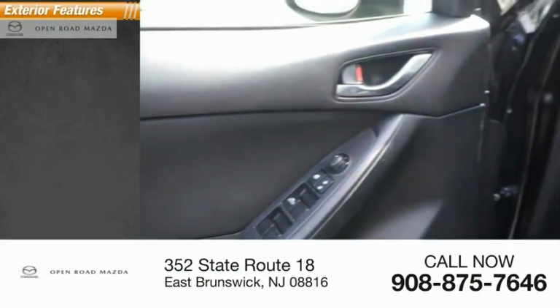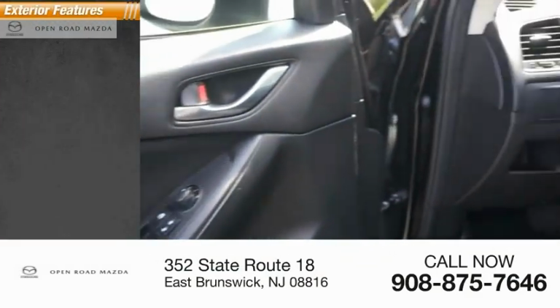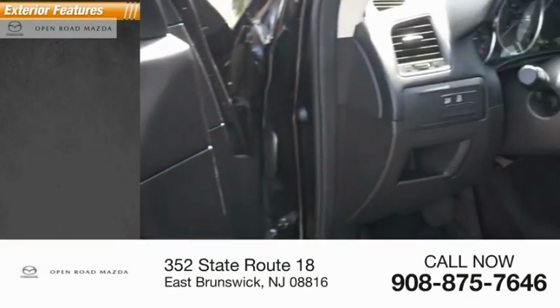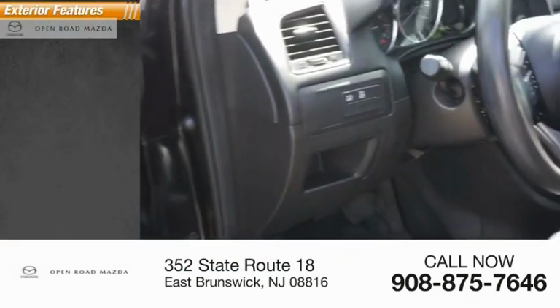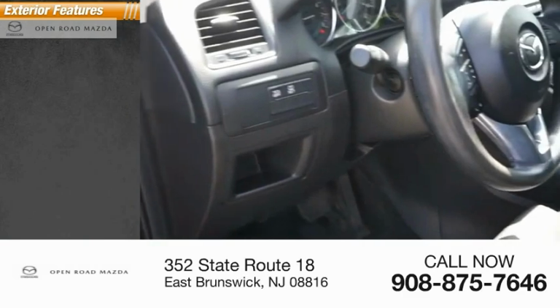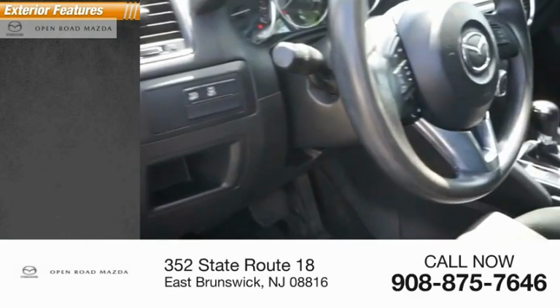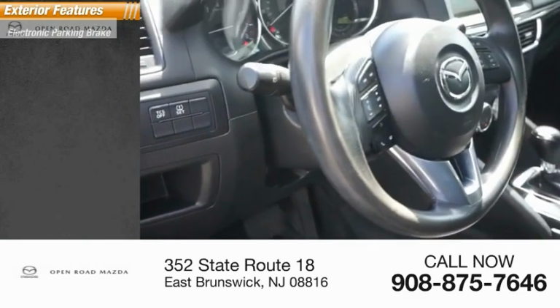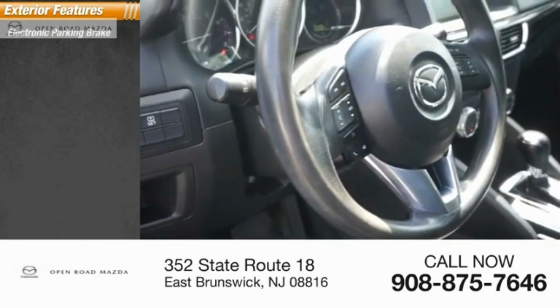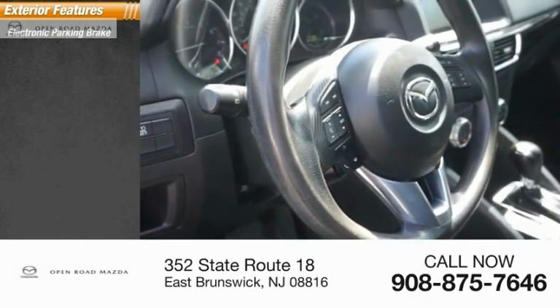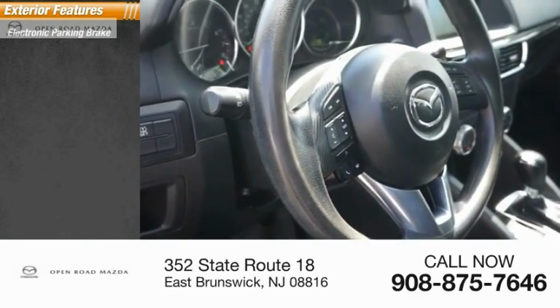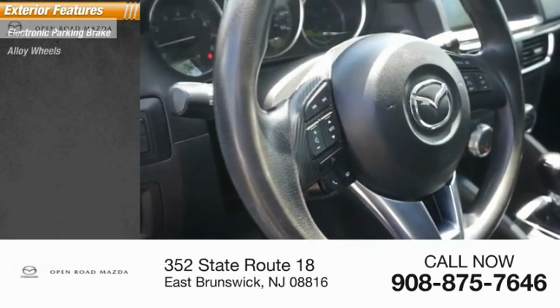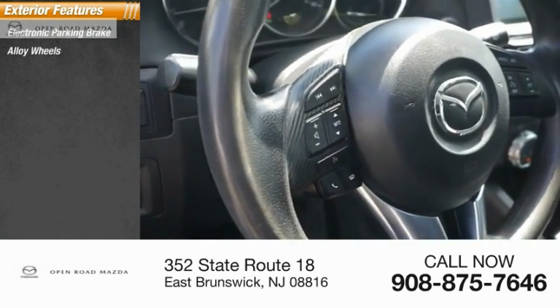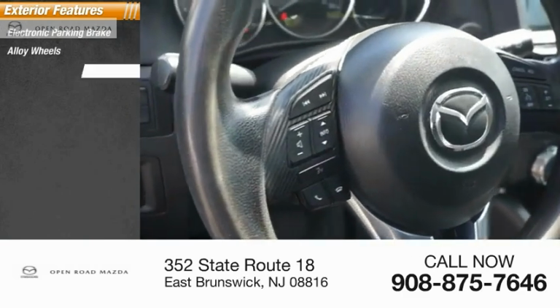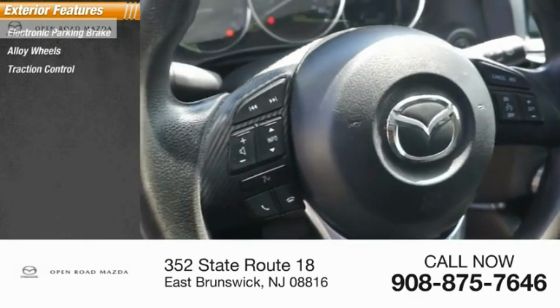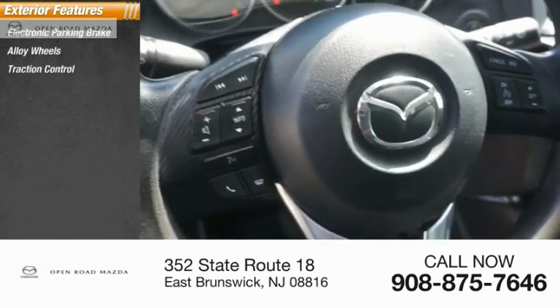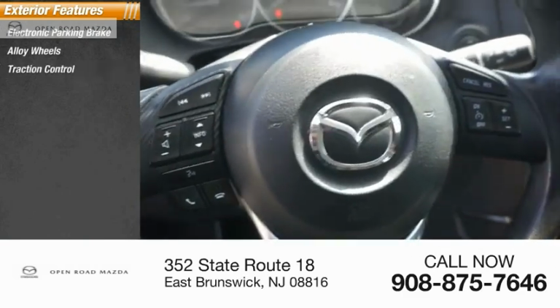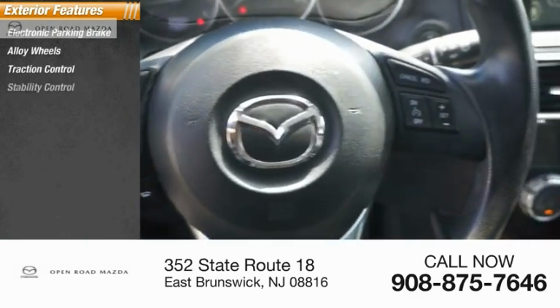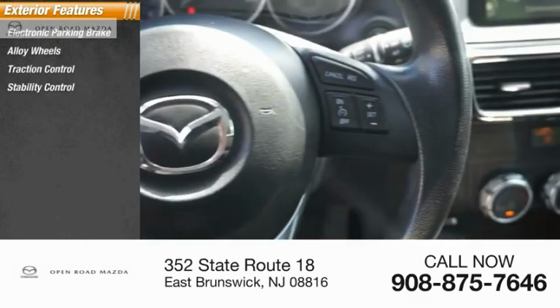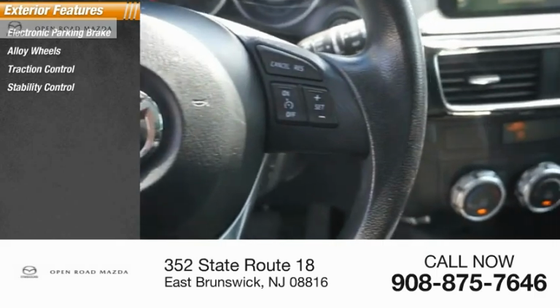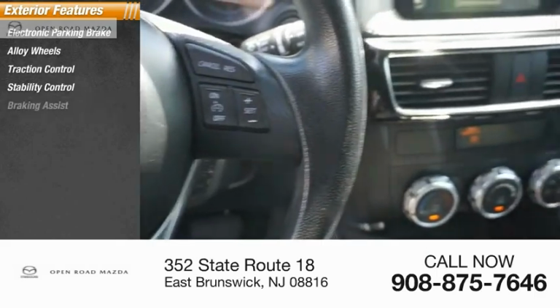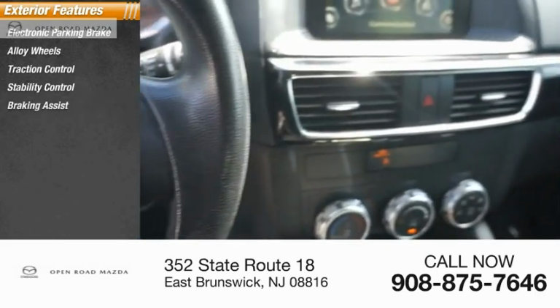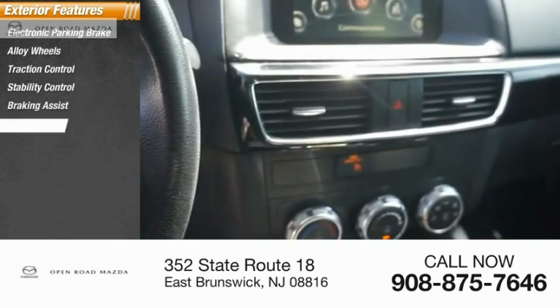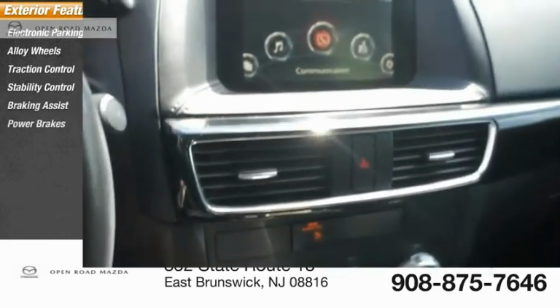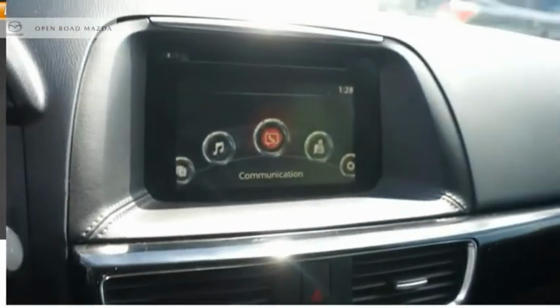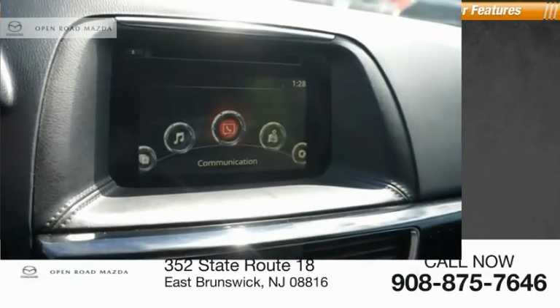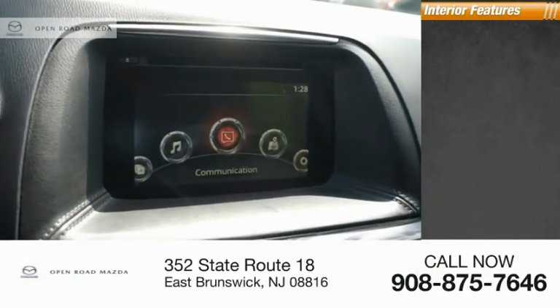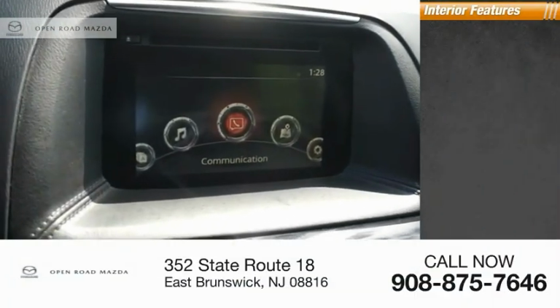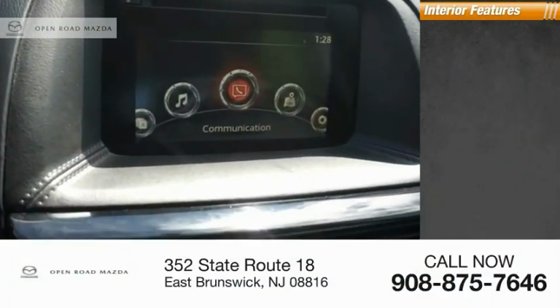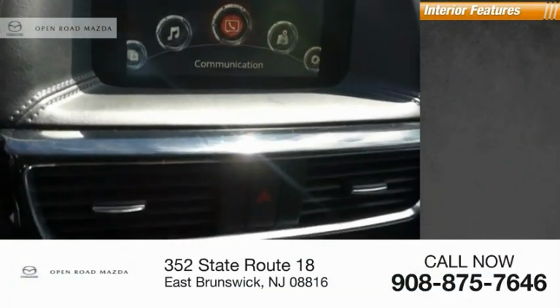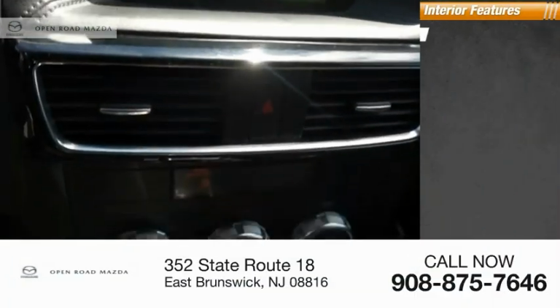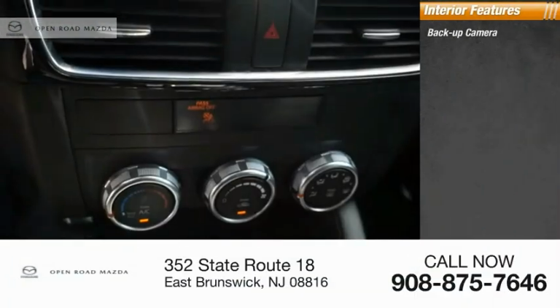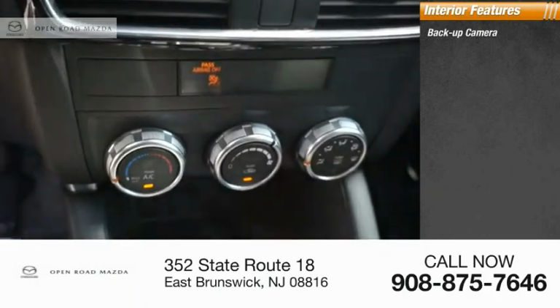Here are some of this vehicle's great options: electronic parking brake, alloy wheels, traction control, stability control, braking assist, and power brakes.